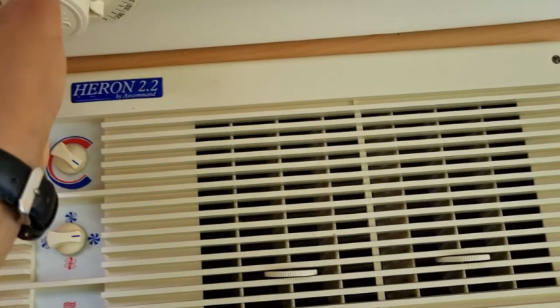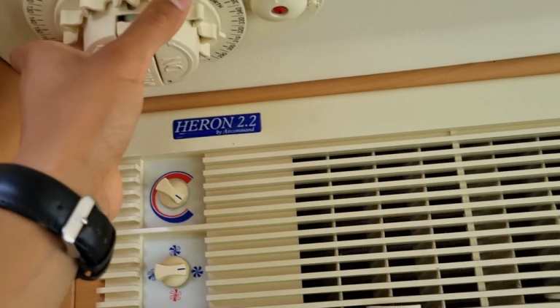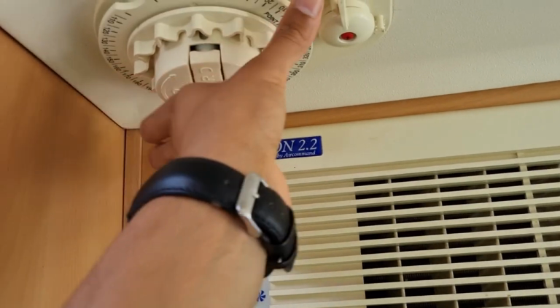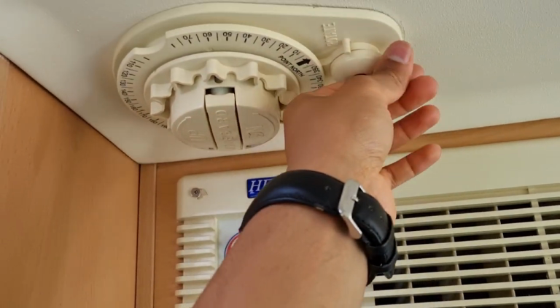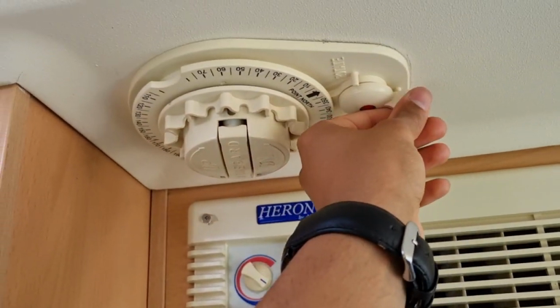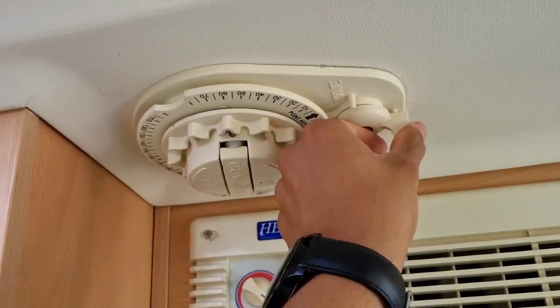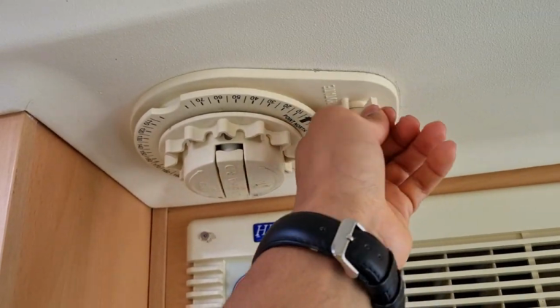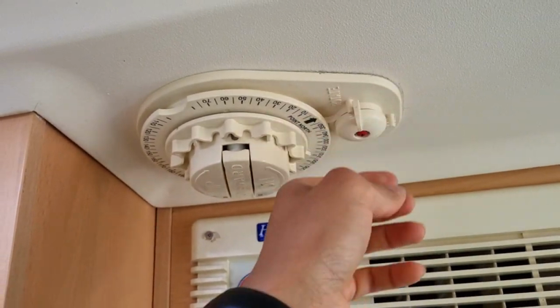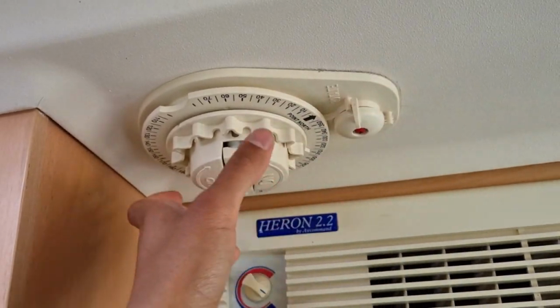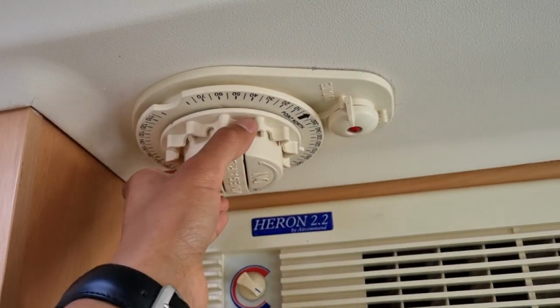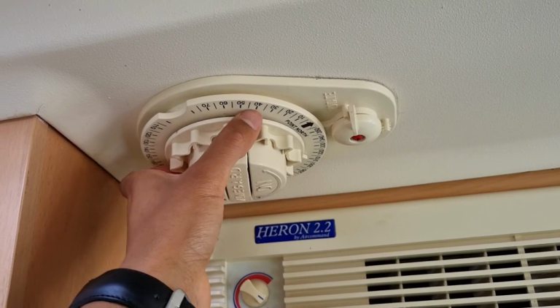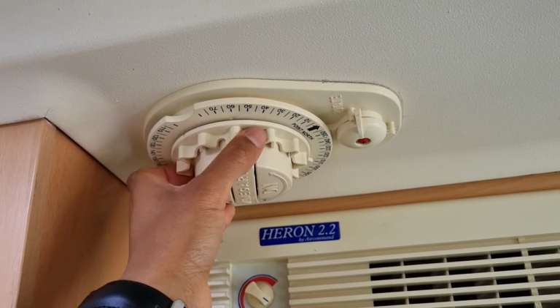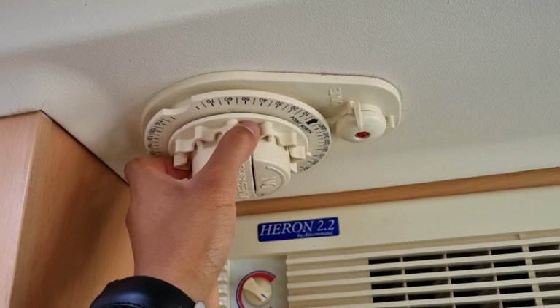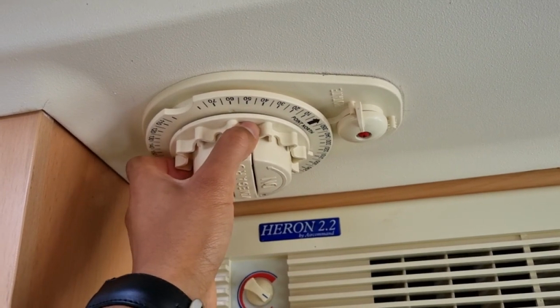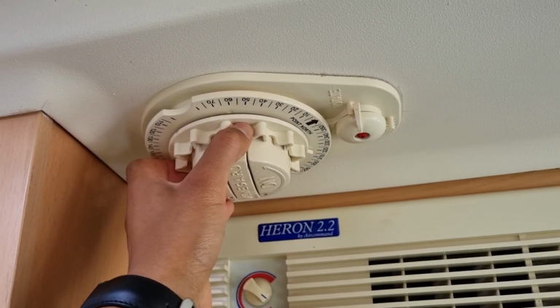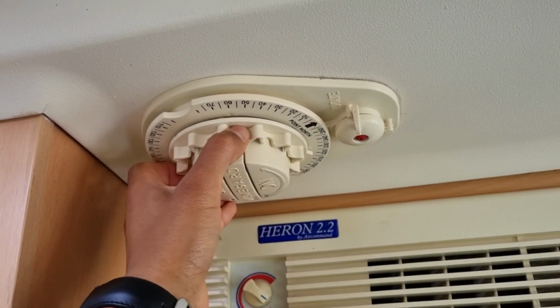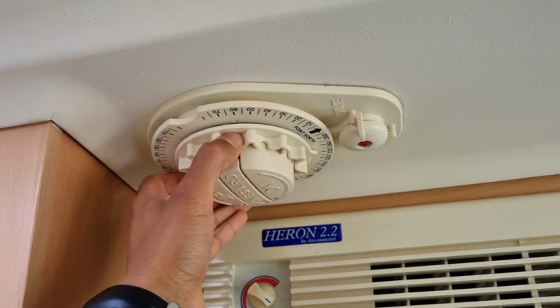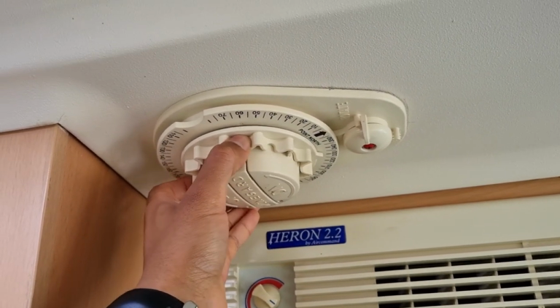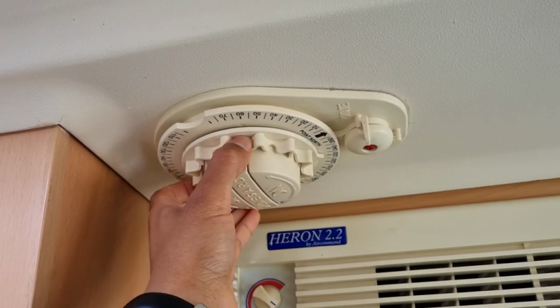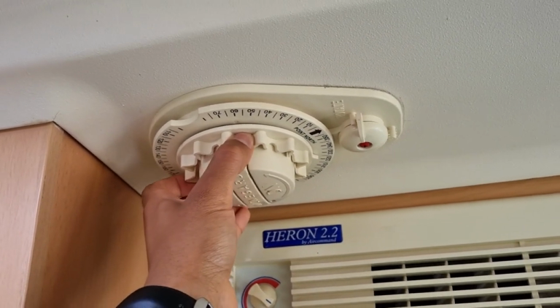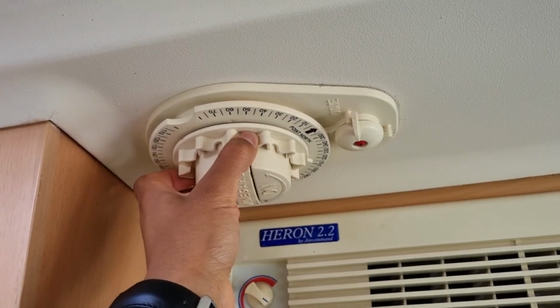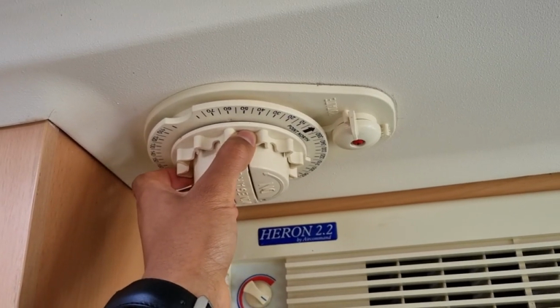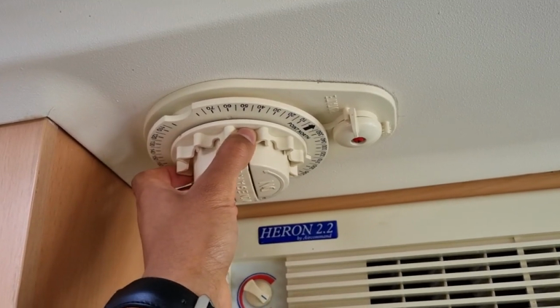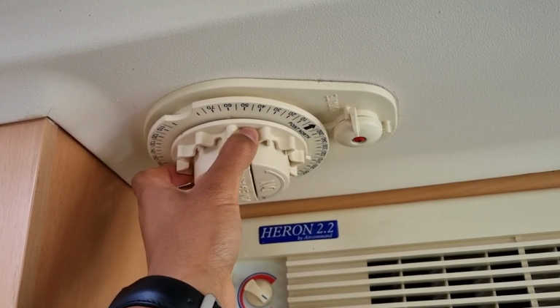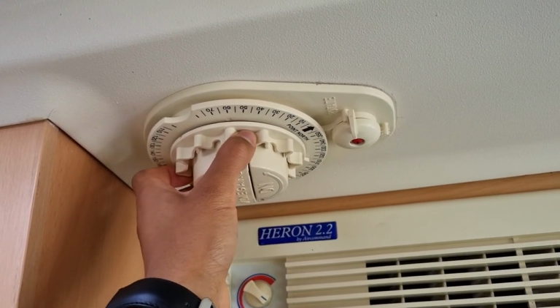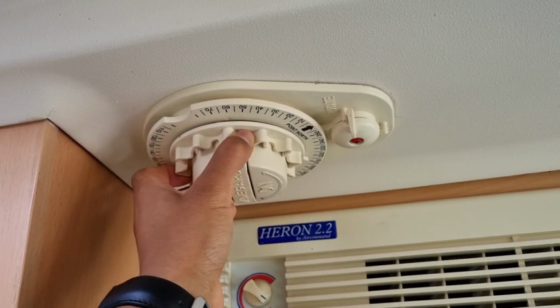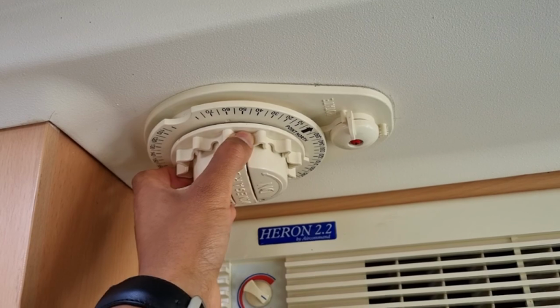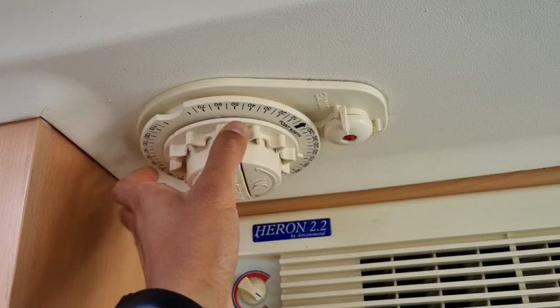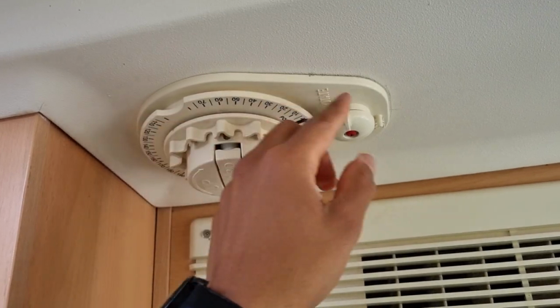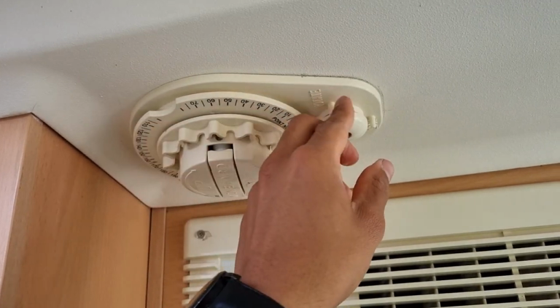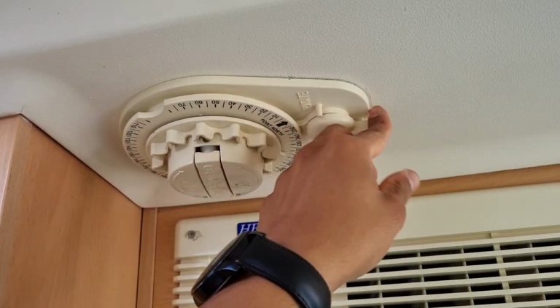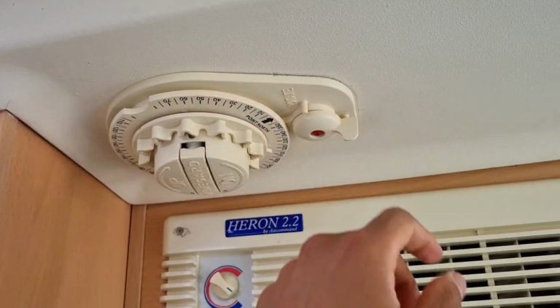Then from there you want to unlock this tab, put it to rotate, and then rotate it to the right angle. So we're in Auckland again, so we want it about 316 degrees. Lock that there.